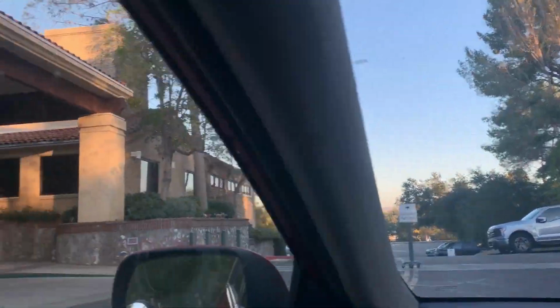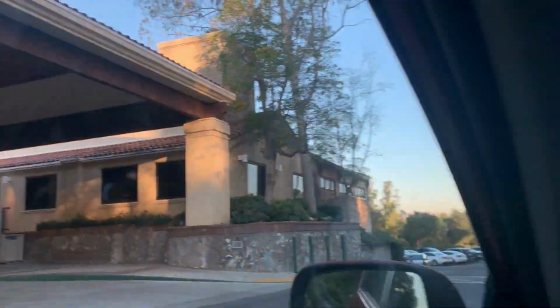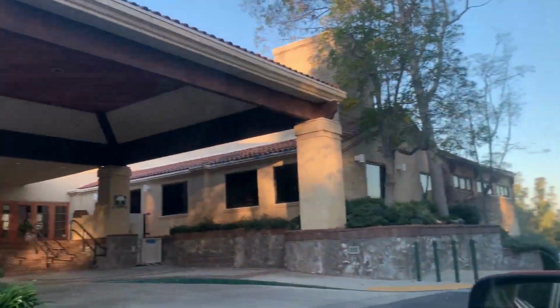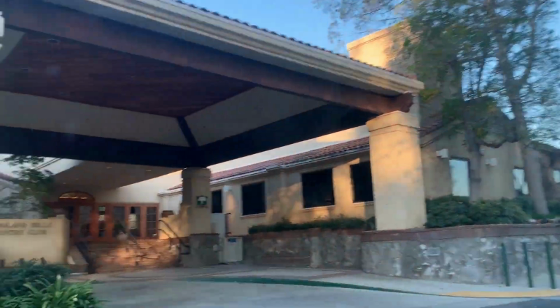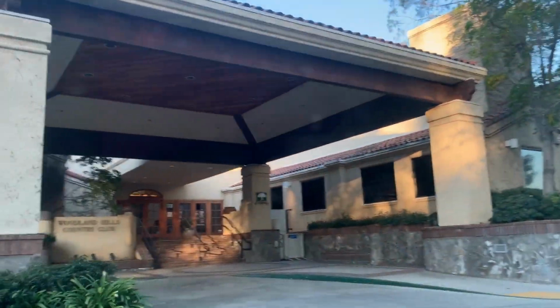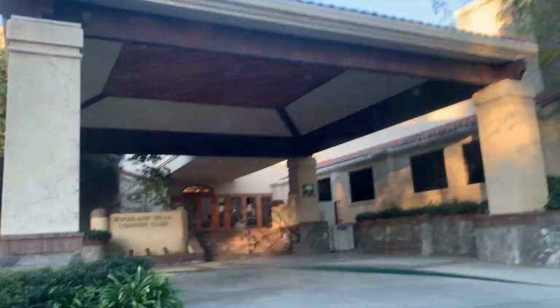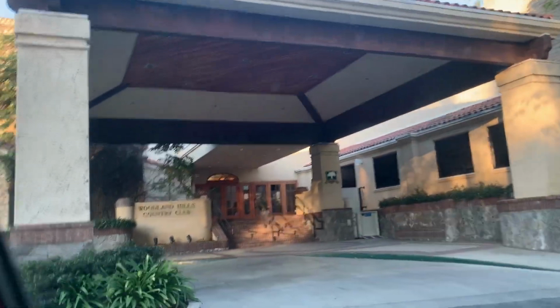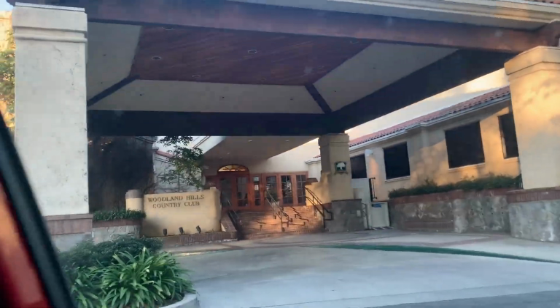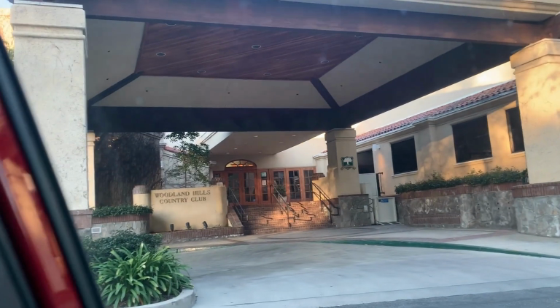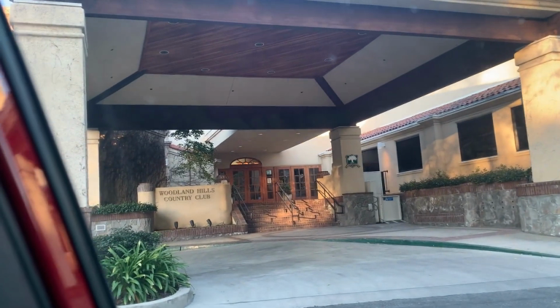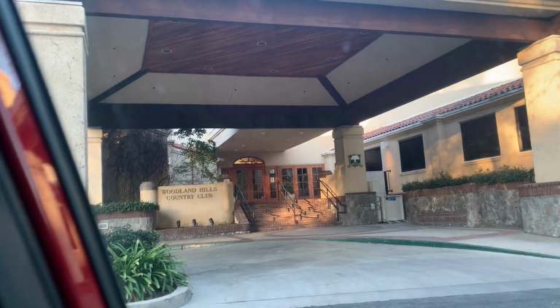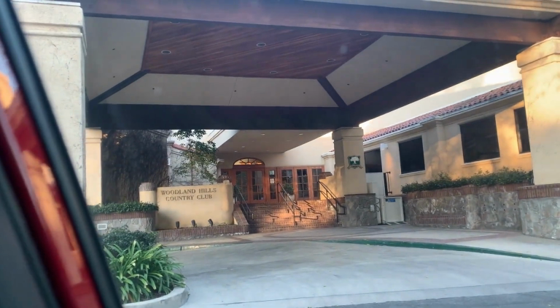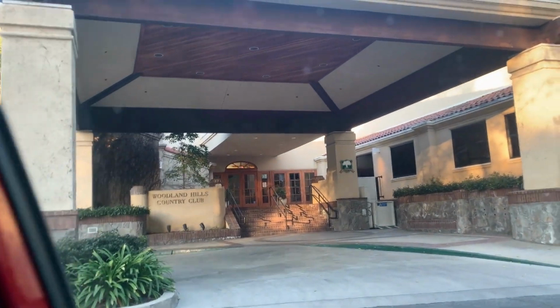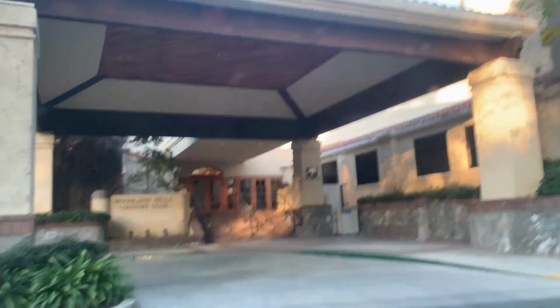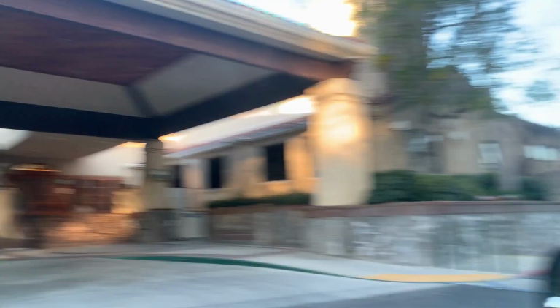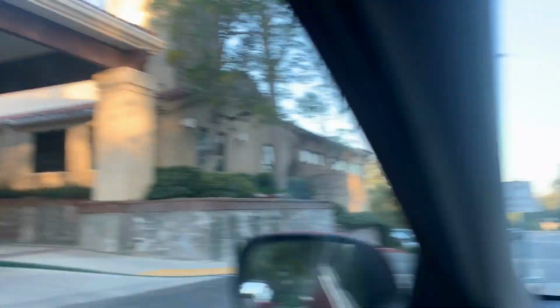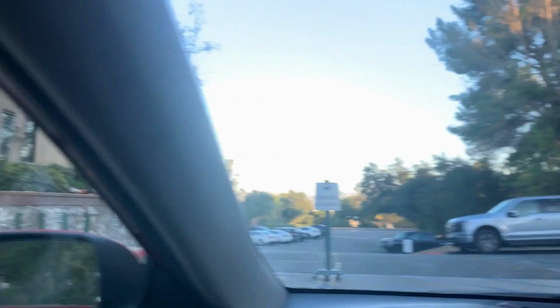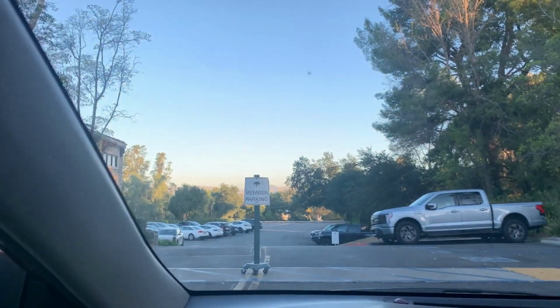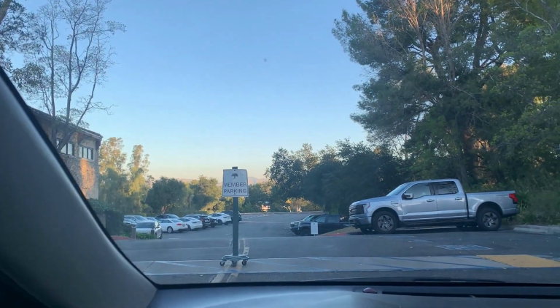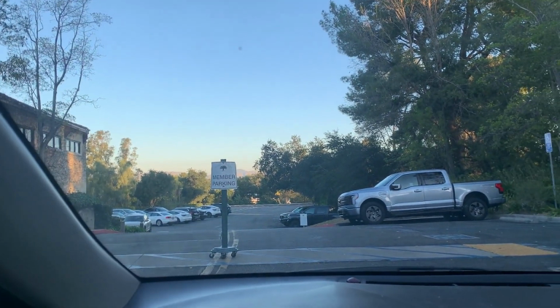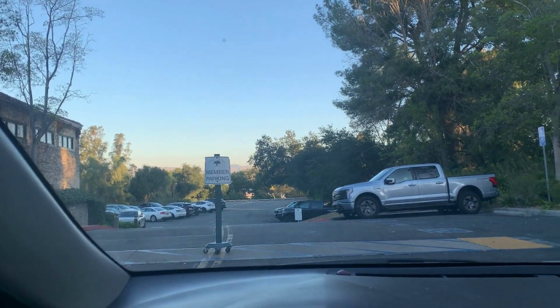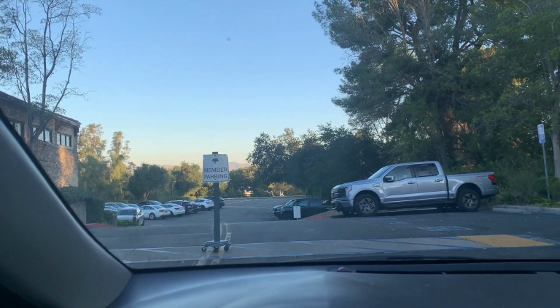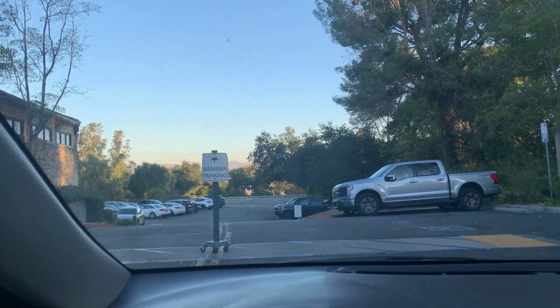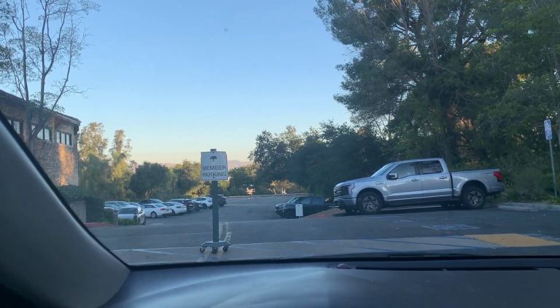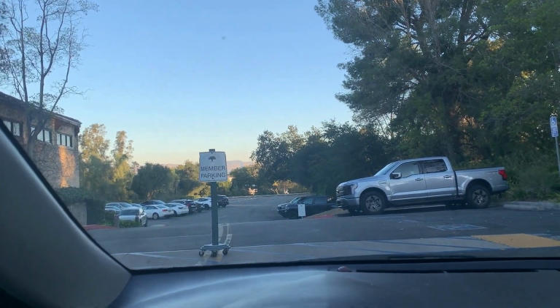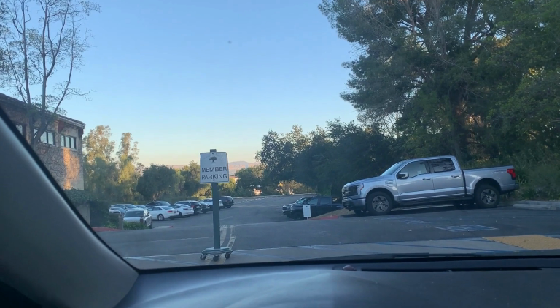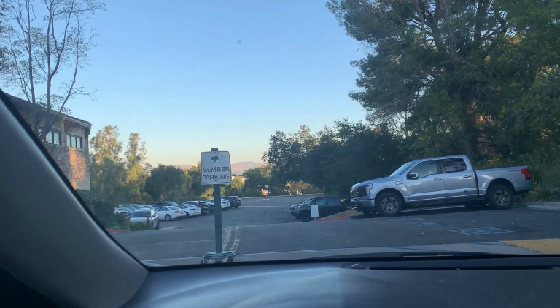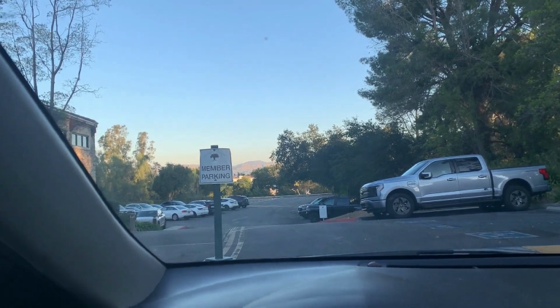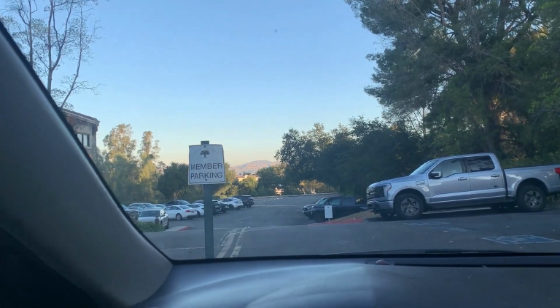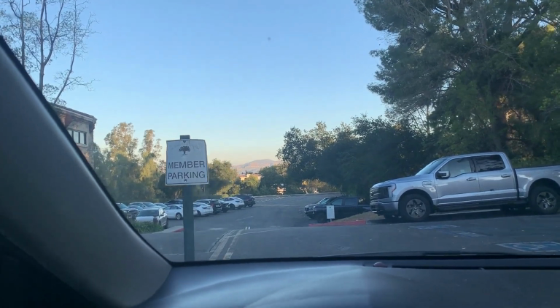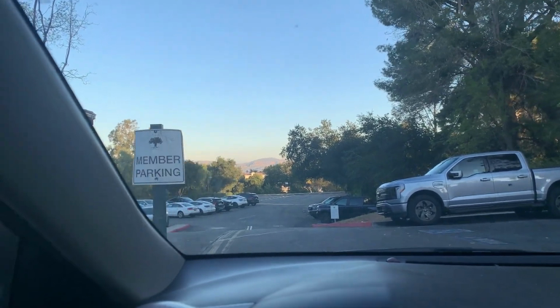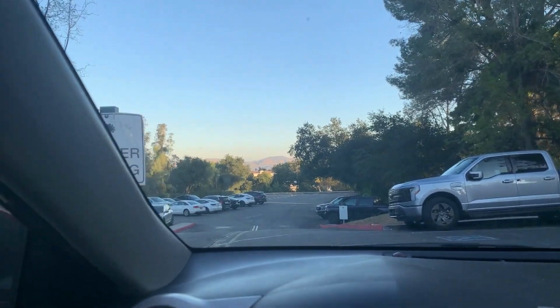This is the main entrance, and this parking up here is reserved for club members.